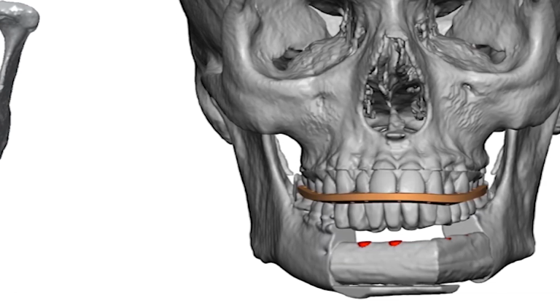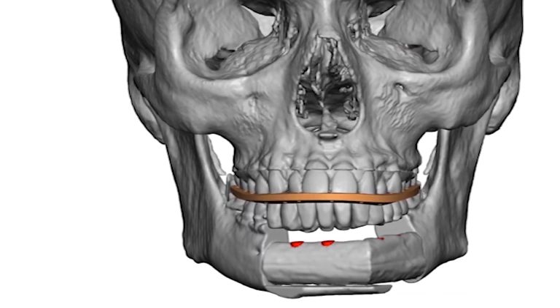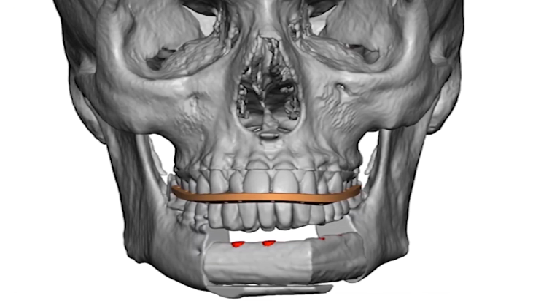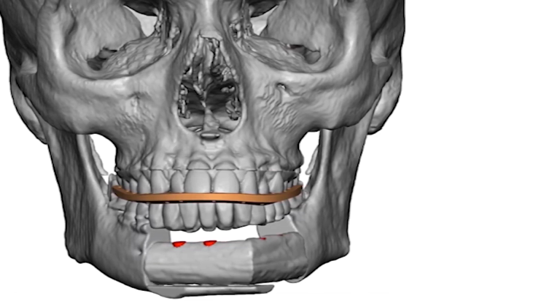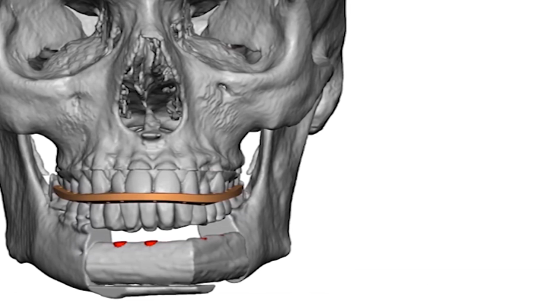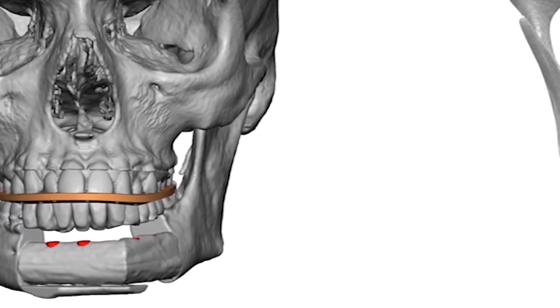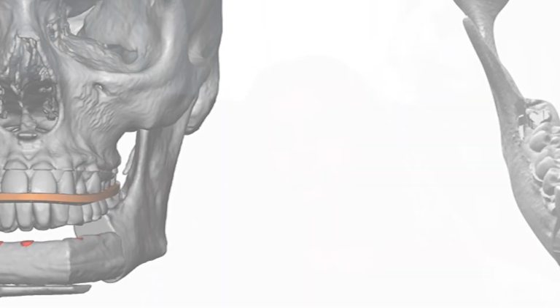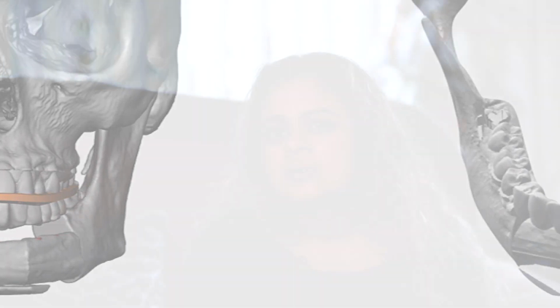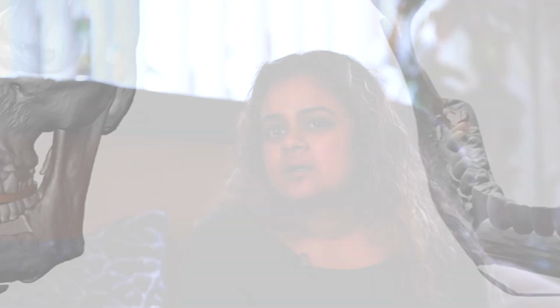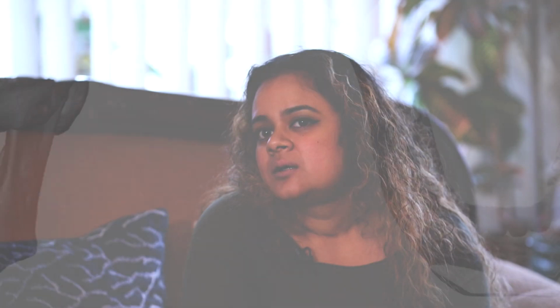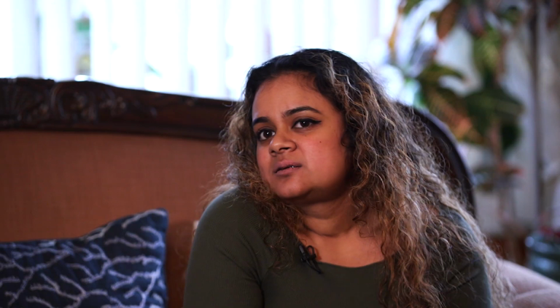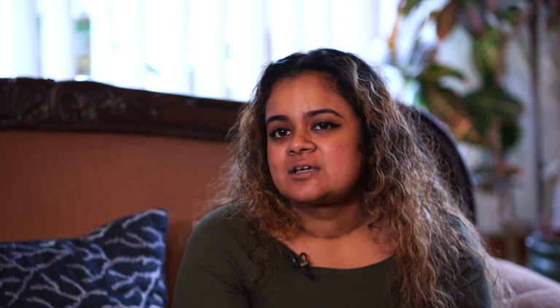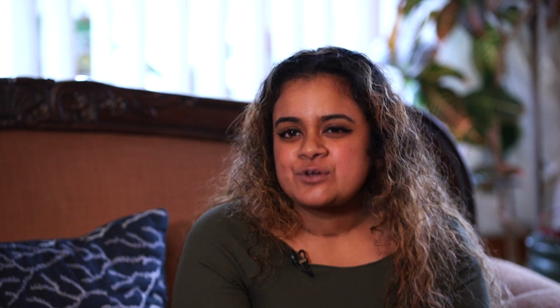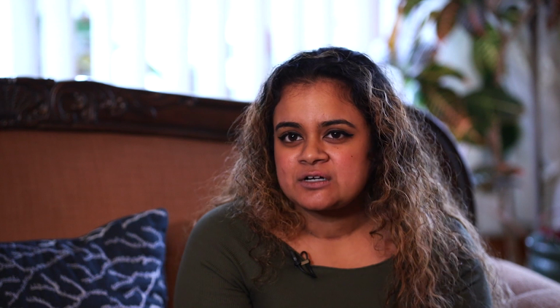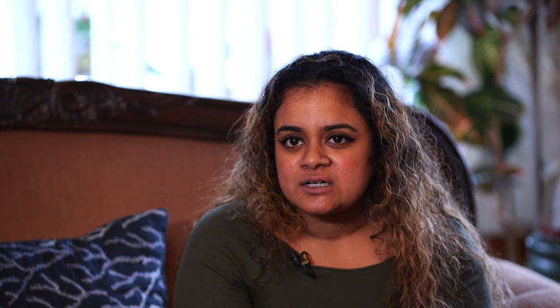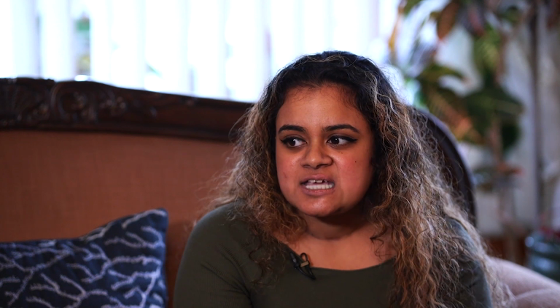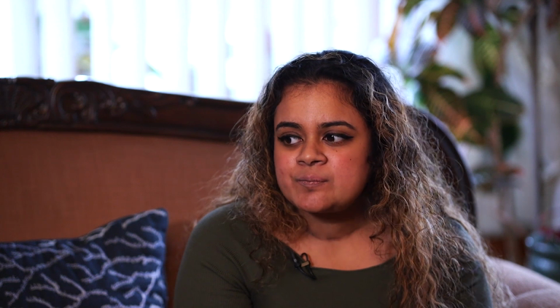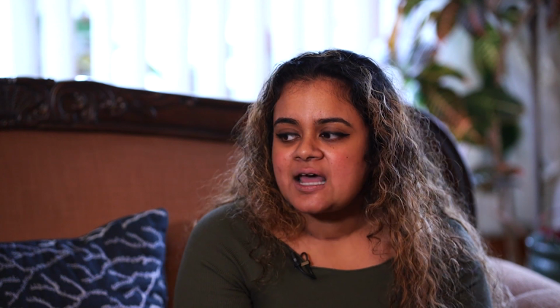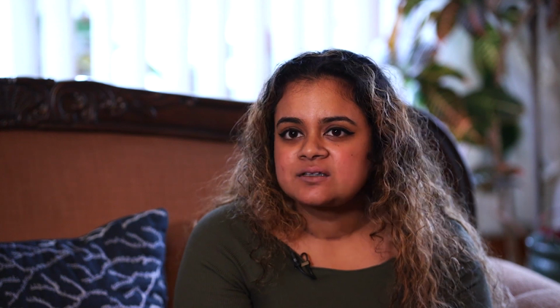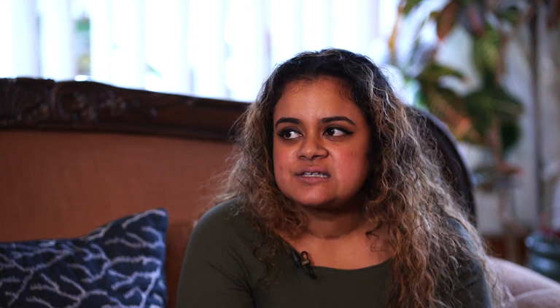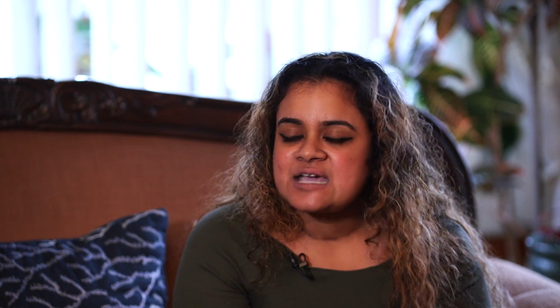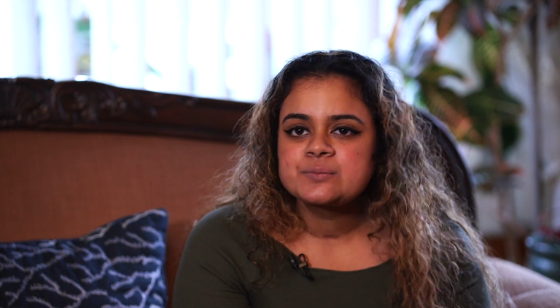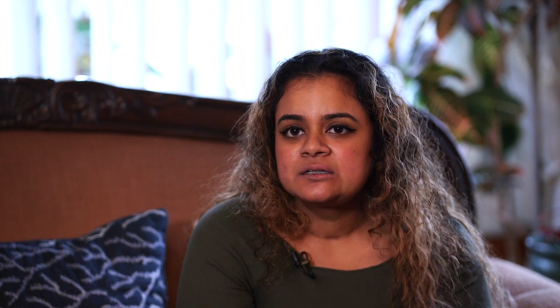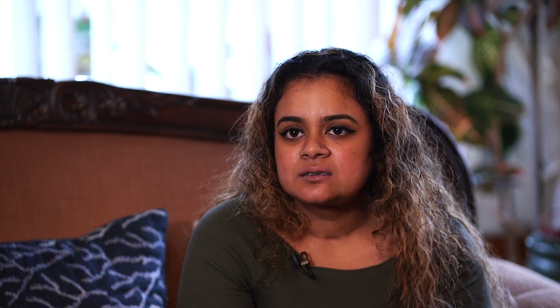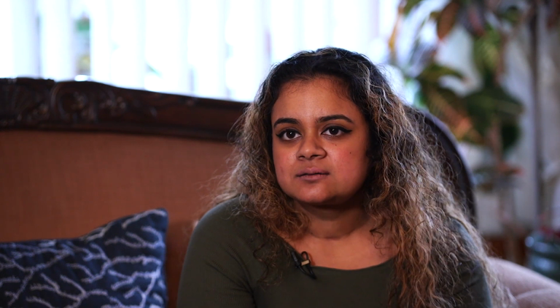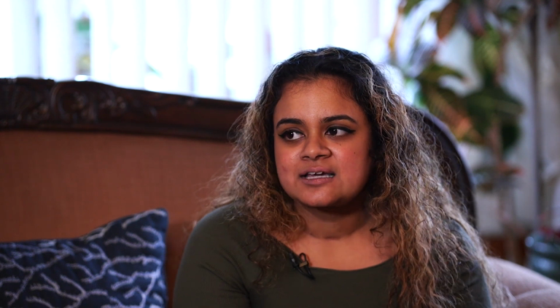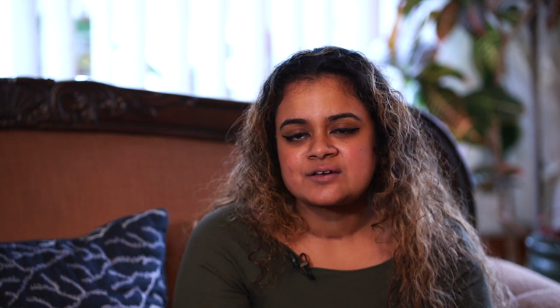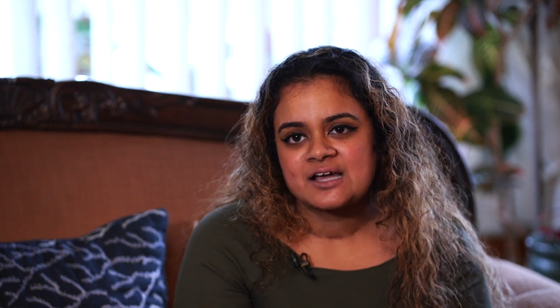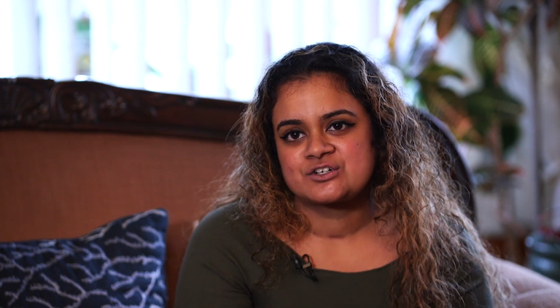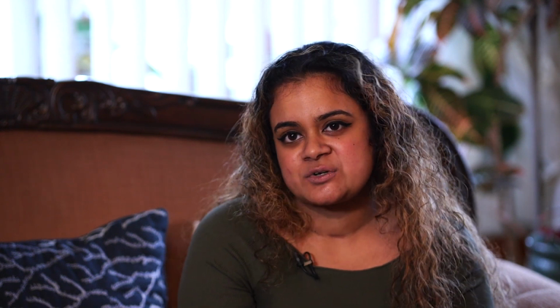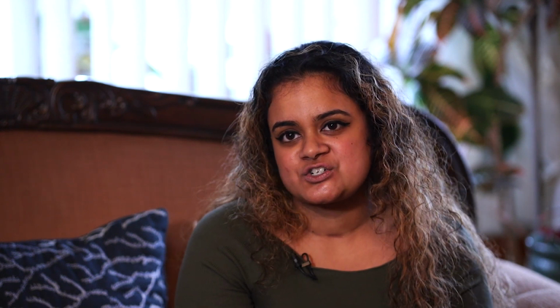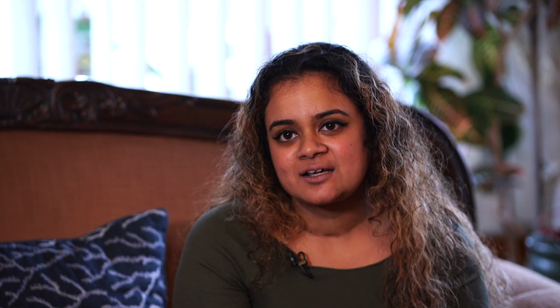You just don't know if you're ever going to look the same, but they made me look like I never had a procedure done.